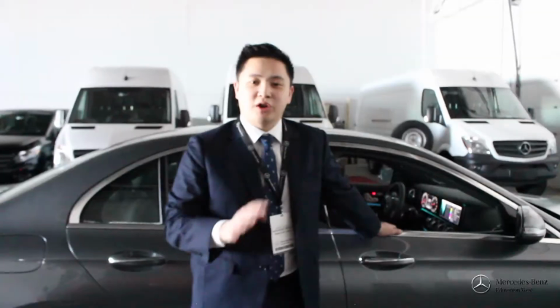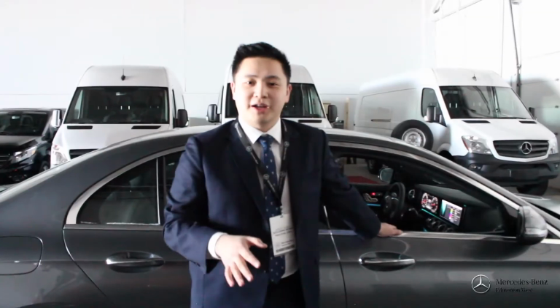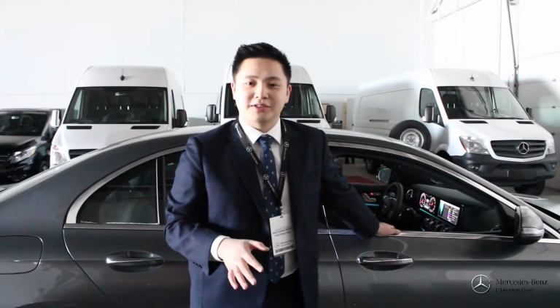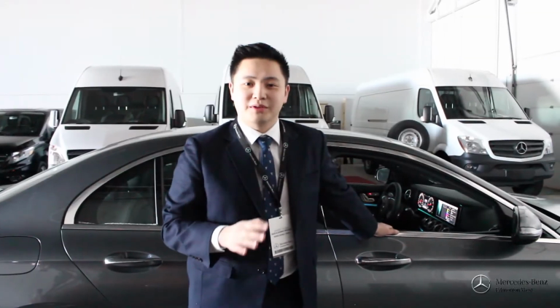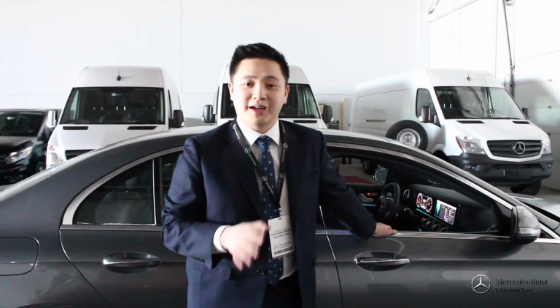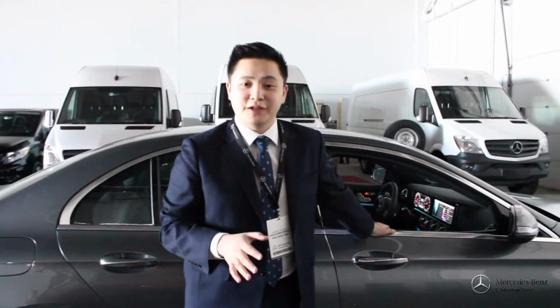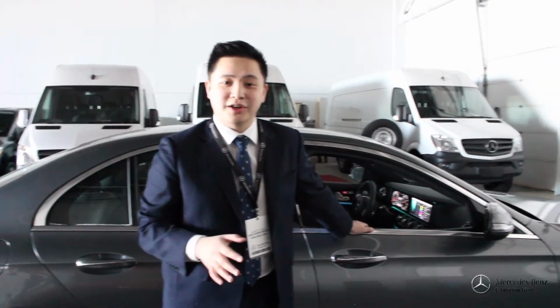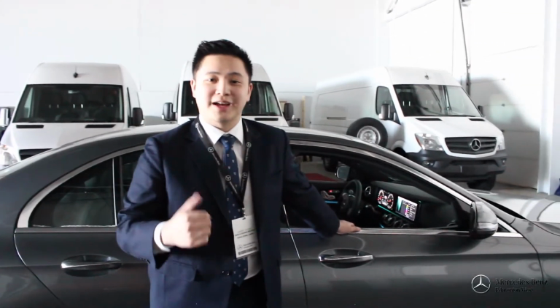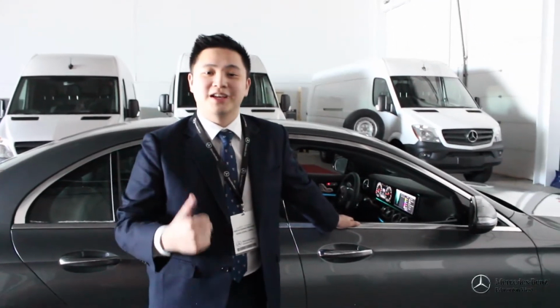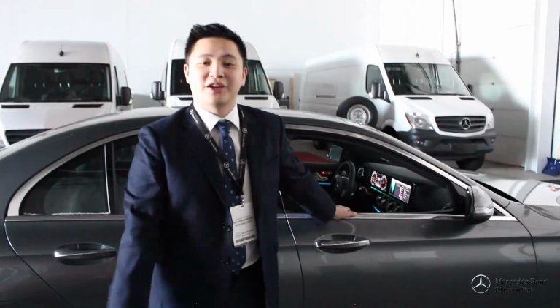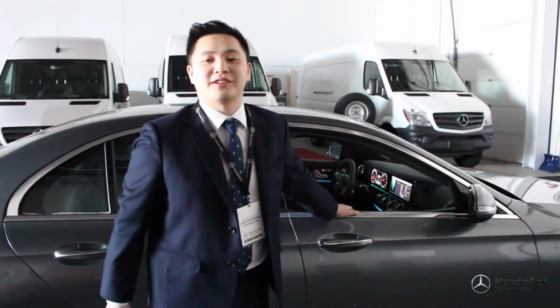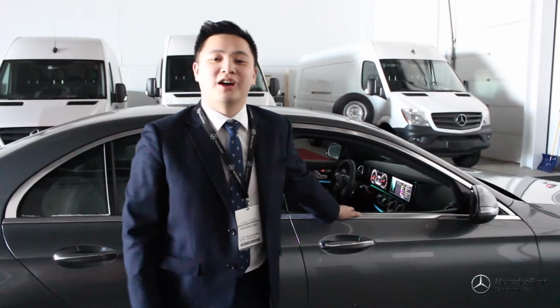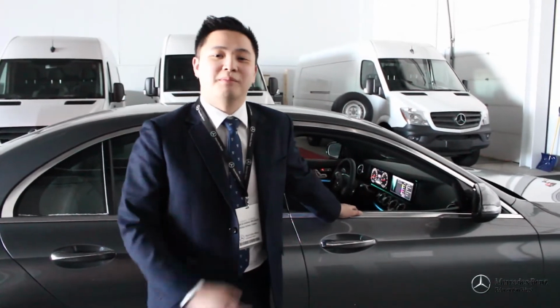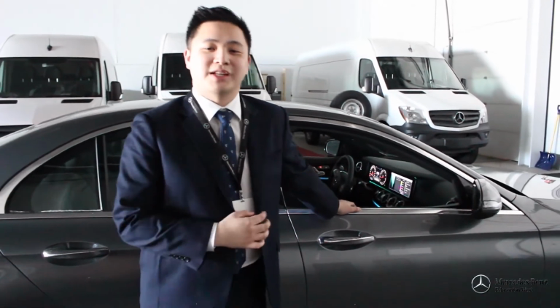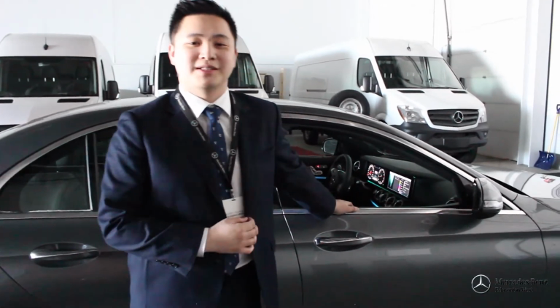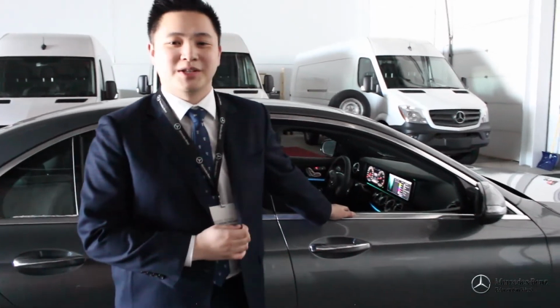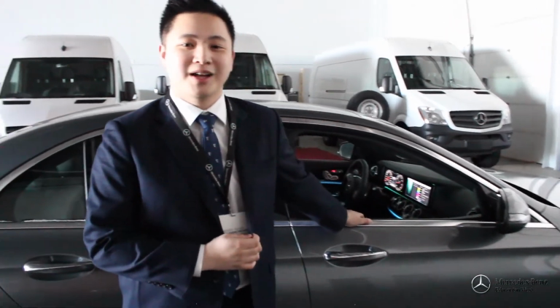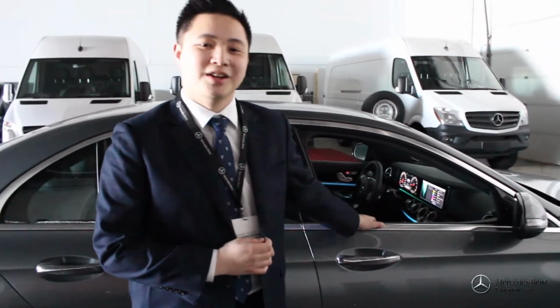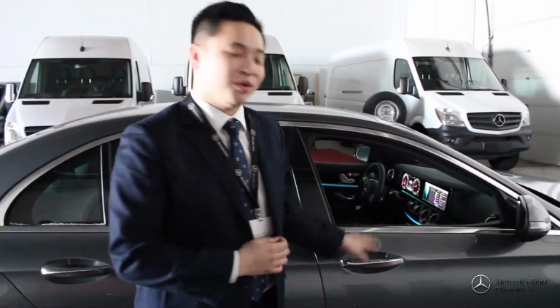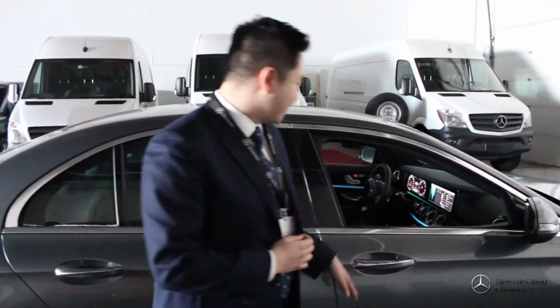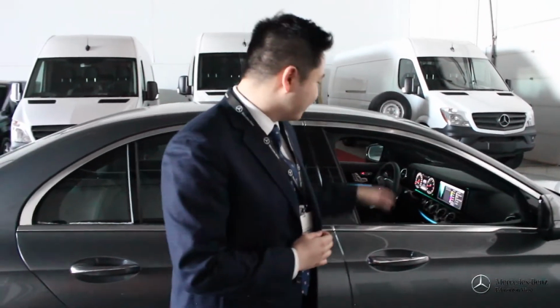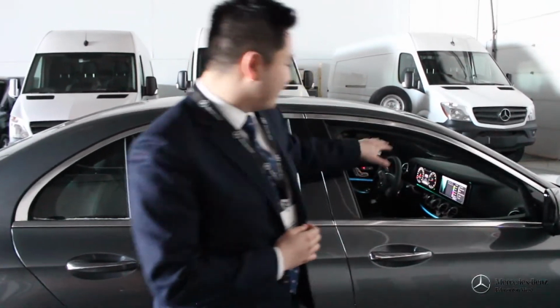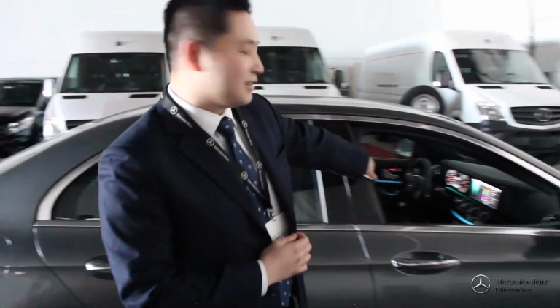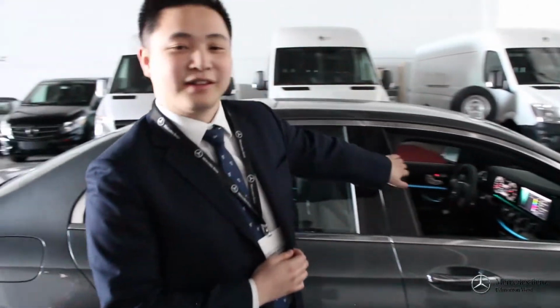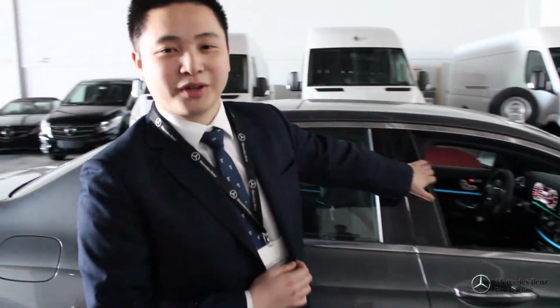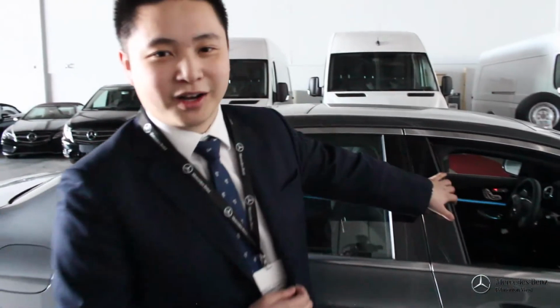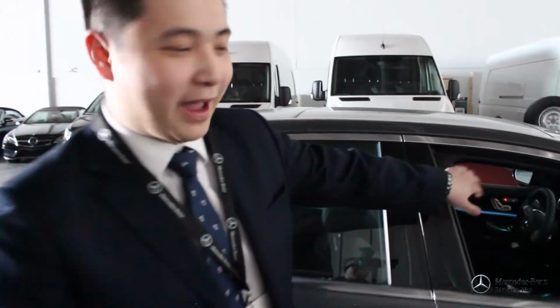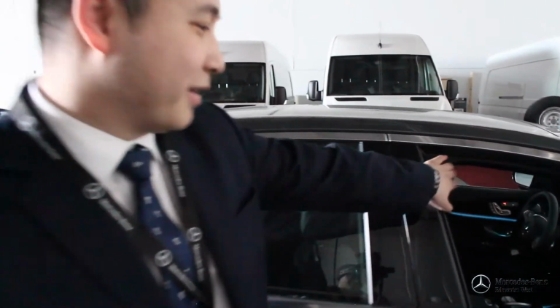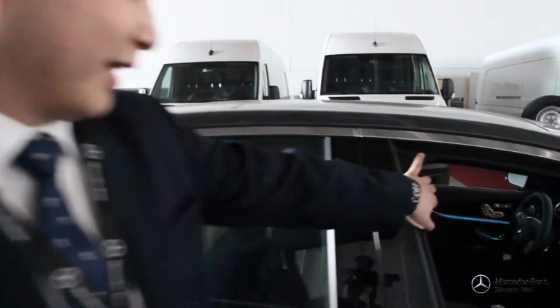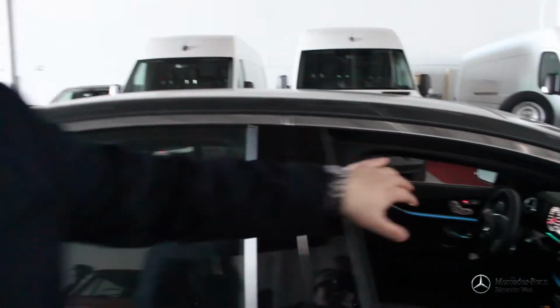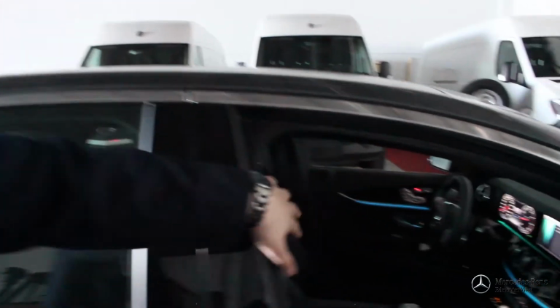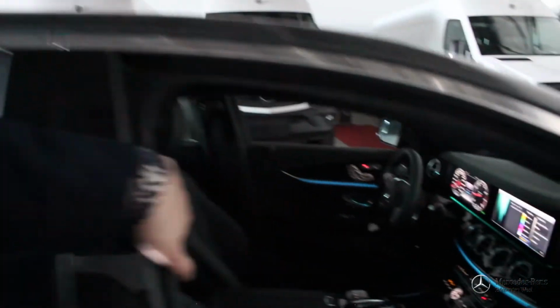Alright guys, that was the lighting feature, and it's Andy Young here signing off from Mercedes-Benz Edmonton West. Once again, 64 different color ambient lighting — amazing.